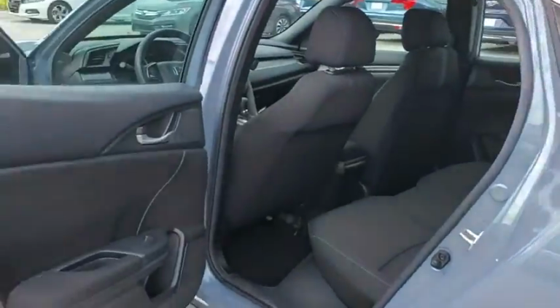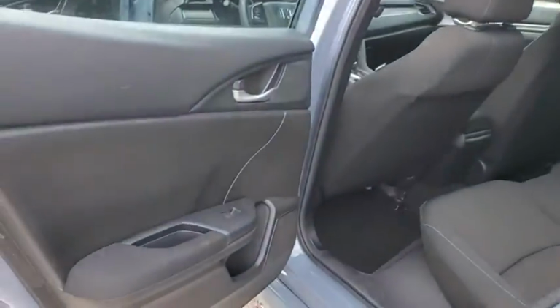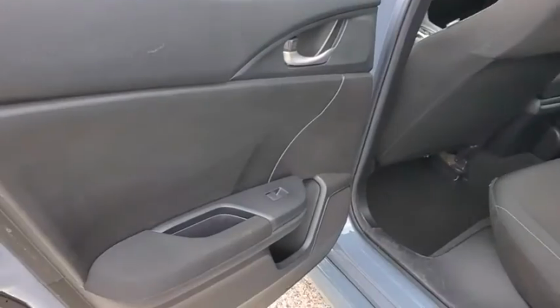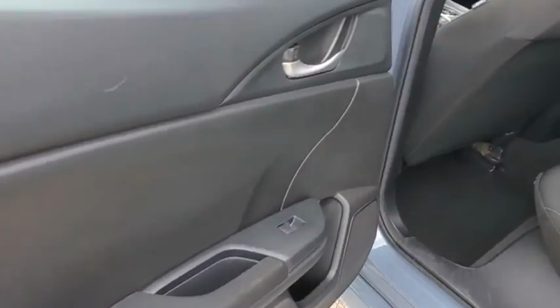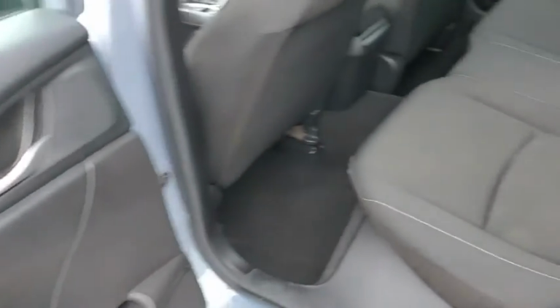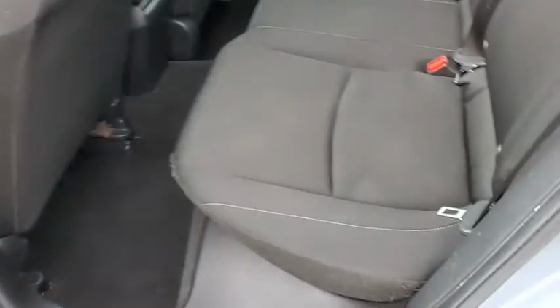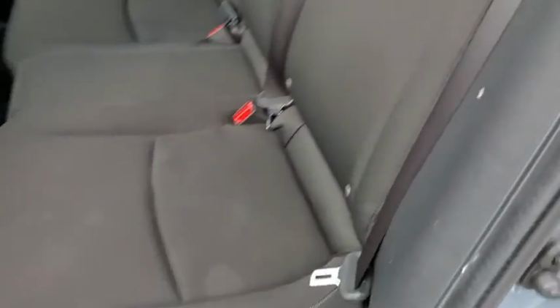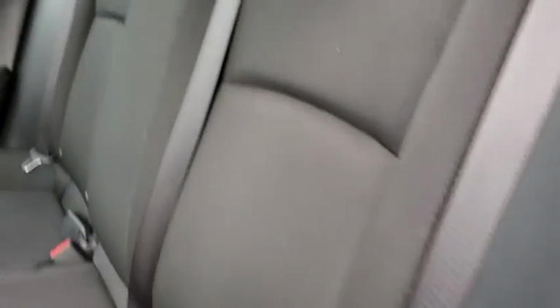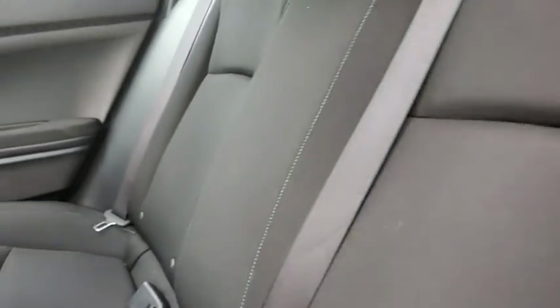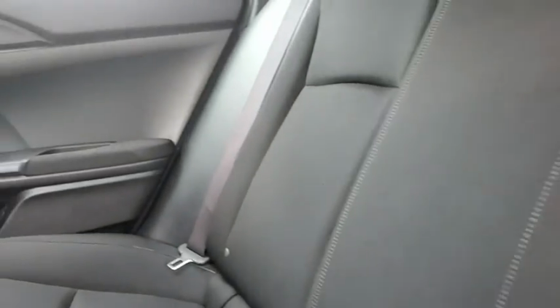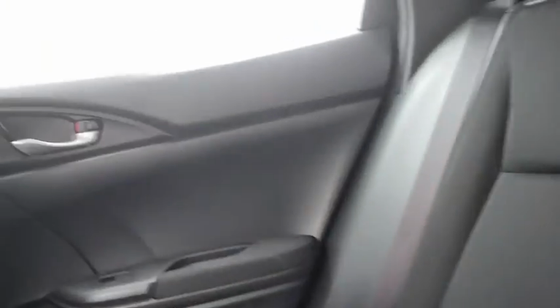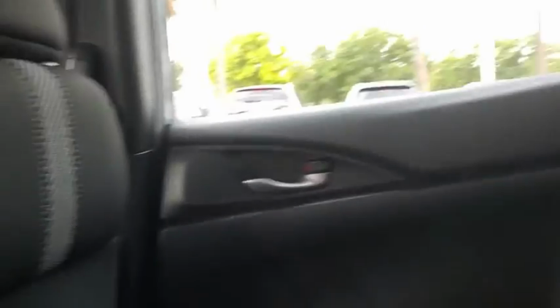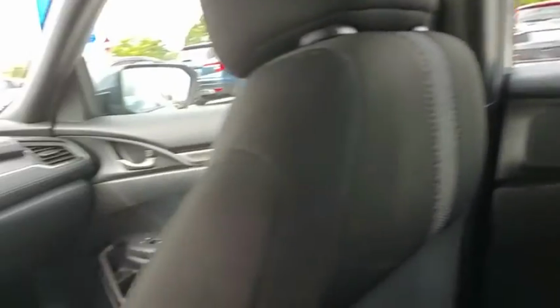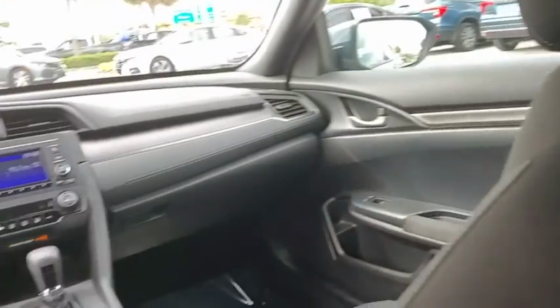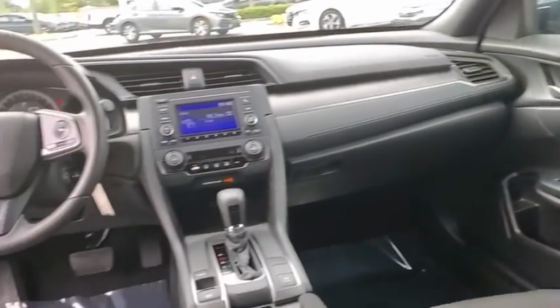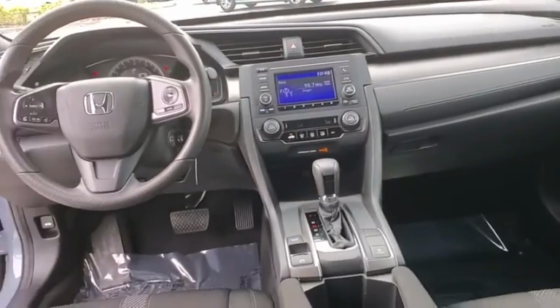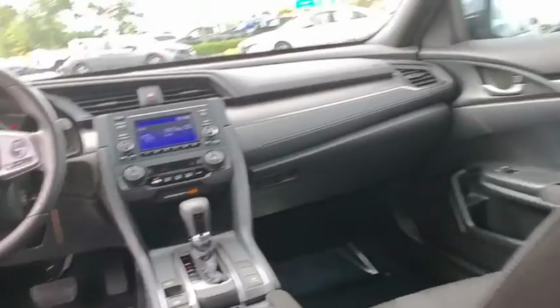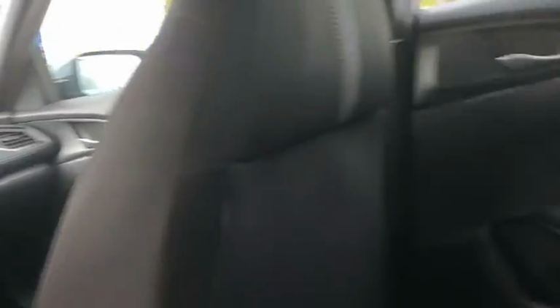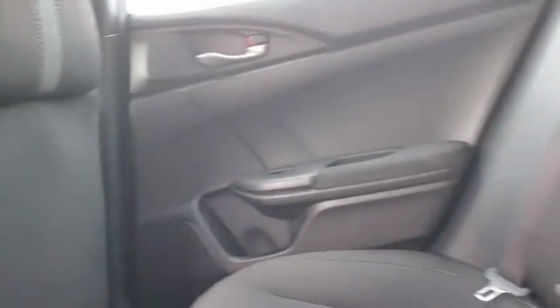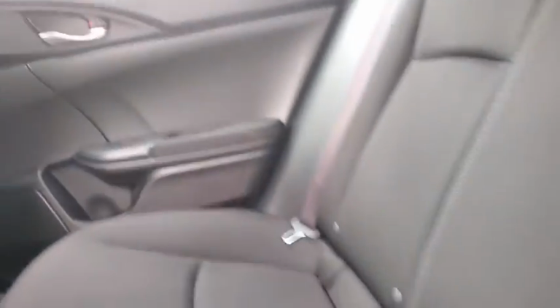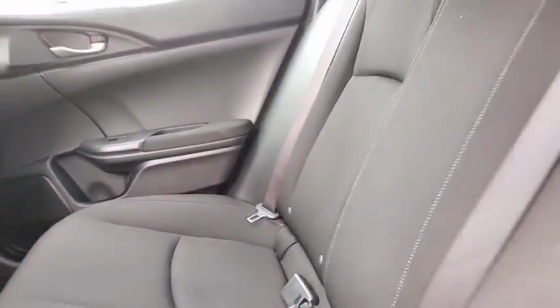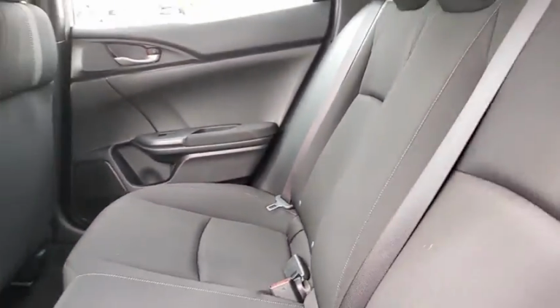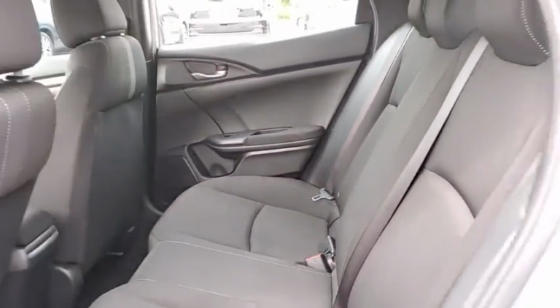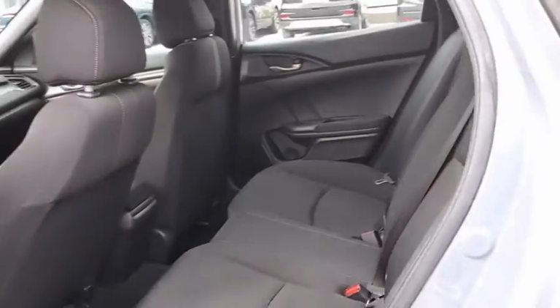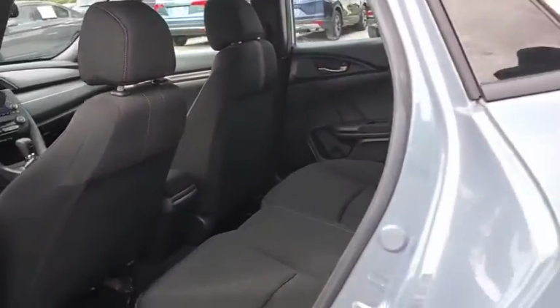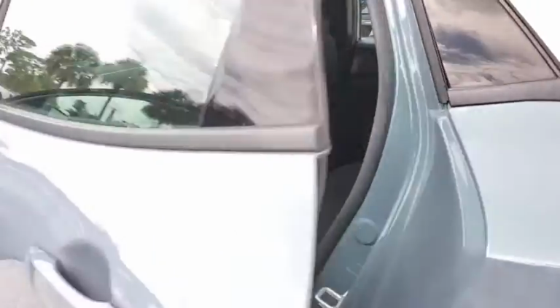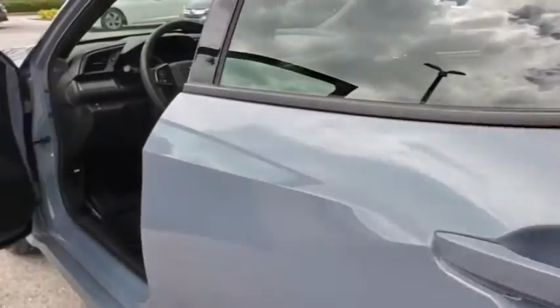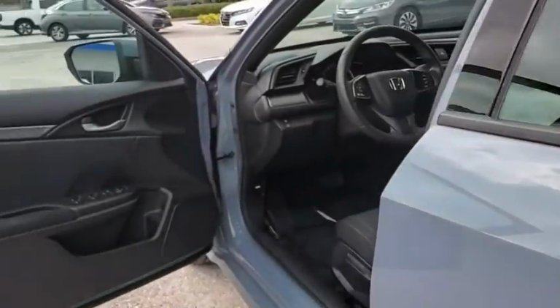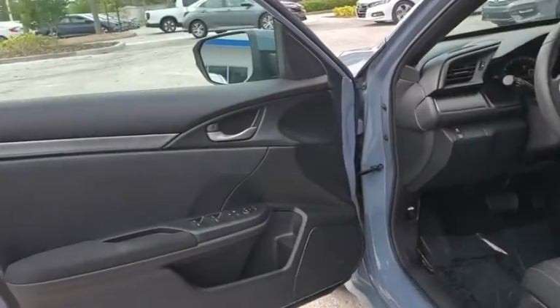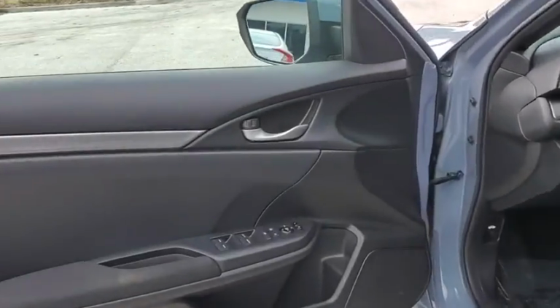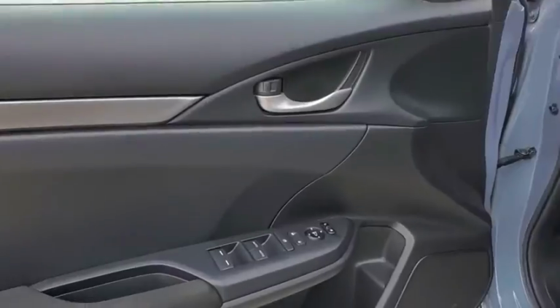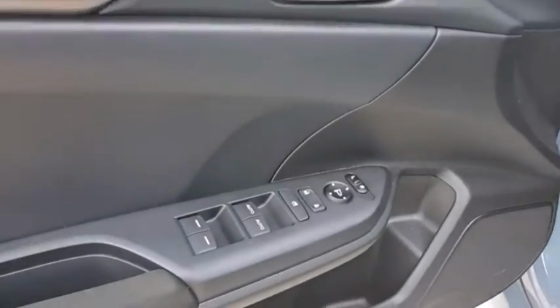Traction control, dual airbags, alloy wheels, power steering, four-wheel disc brakes, electronic stability control, trip computer, rear window defroster, power windows, security system.